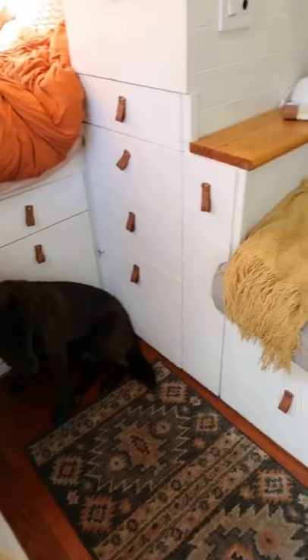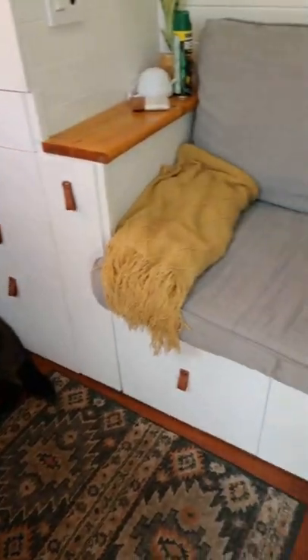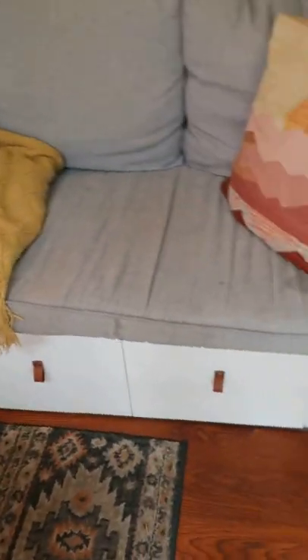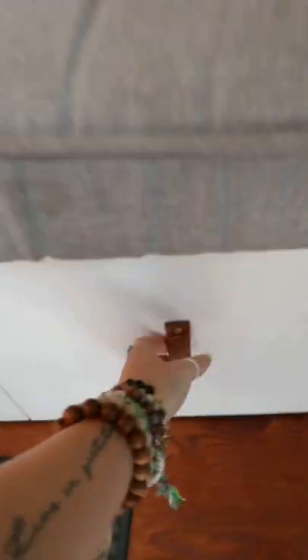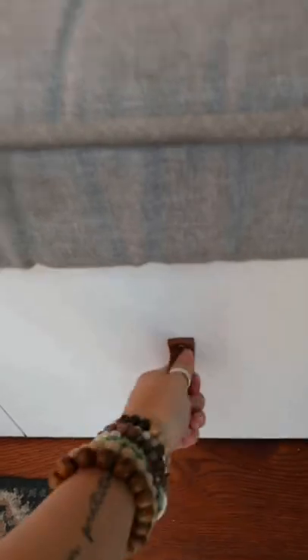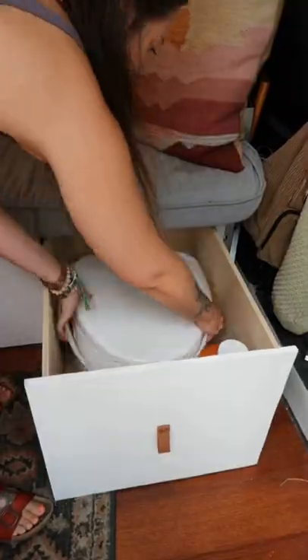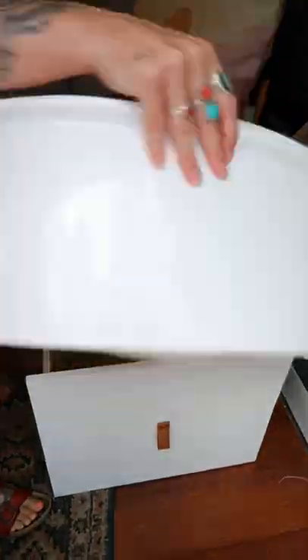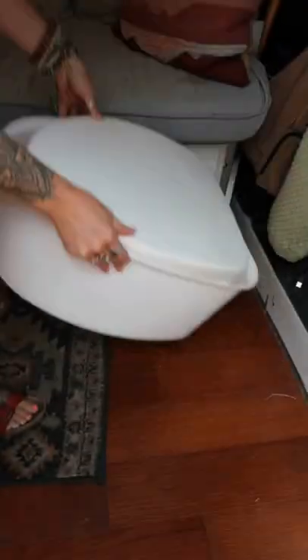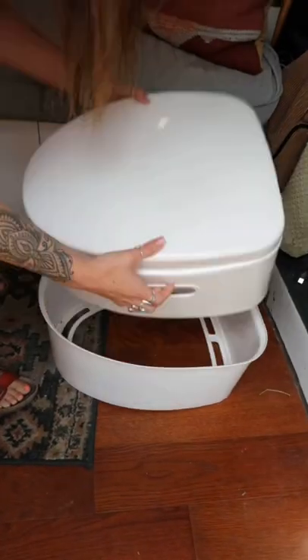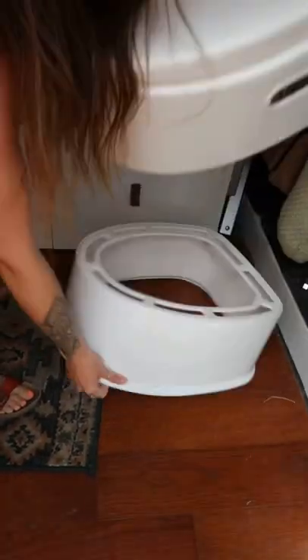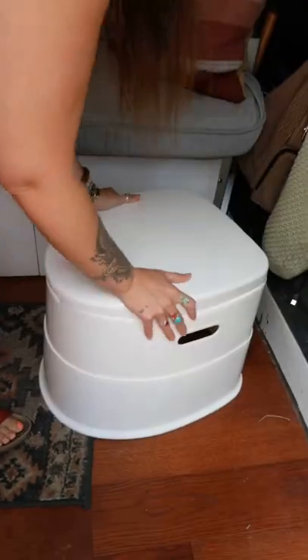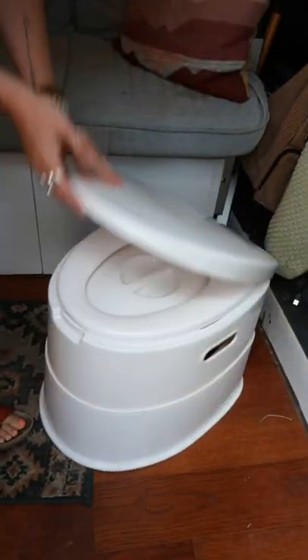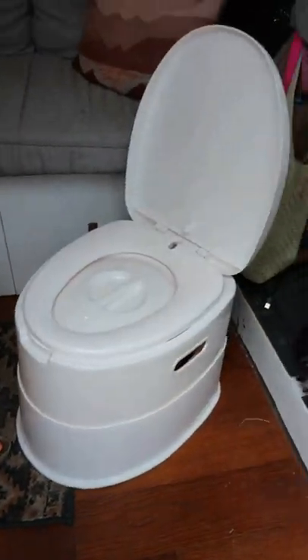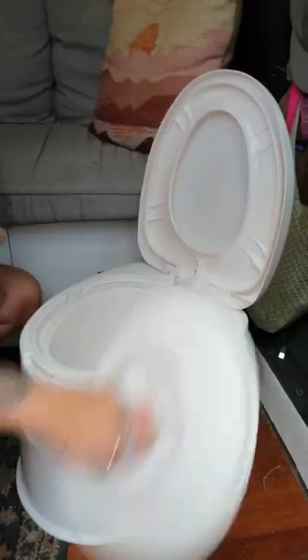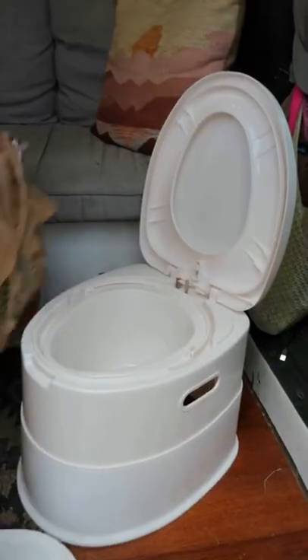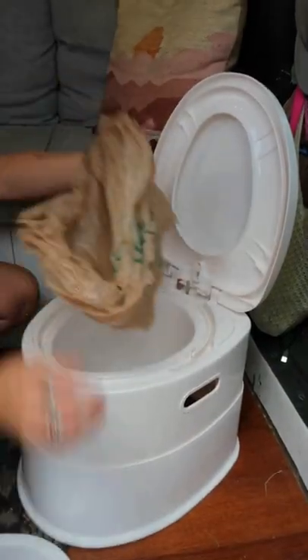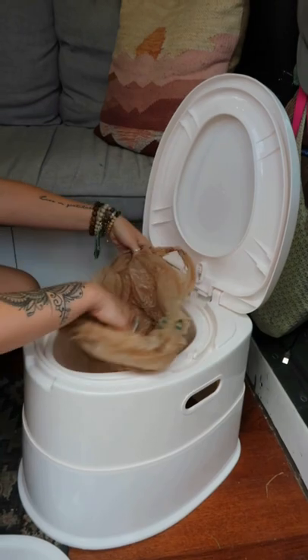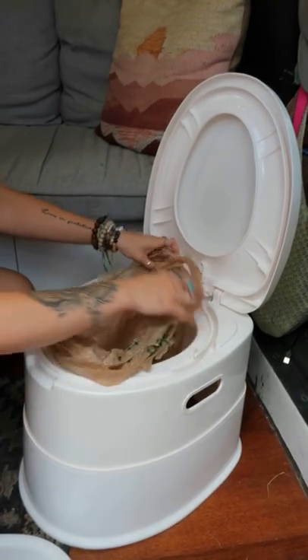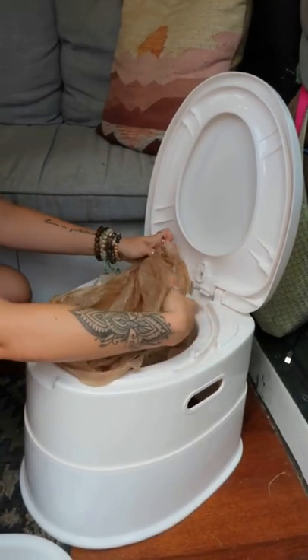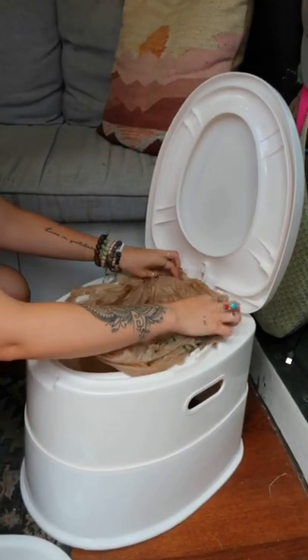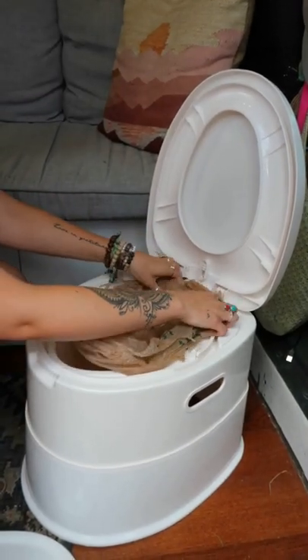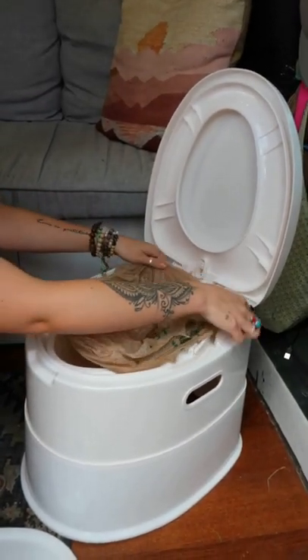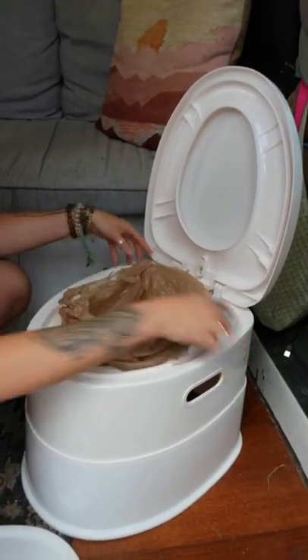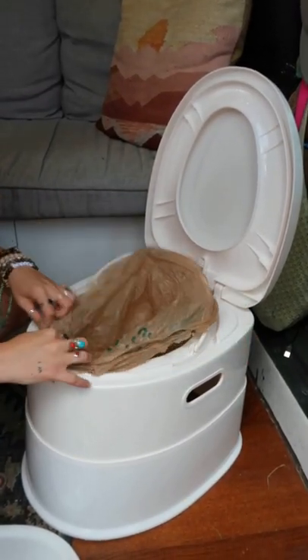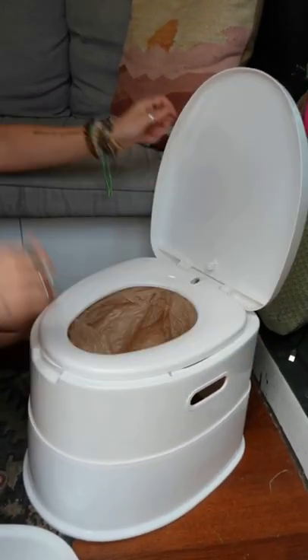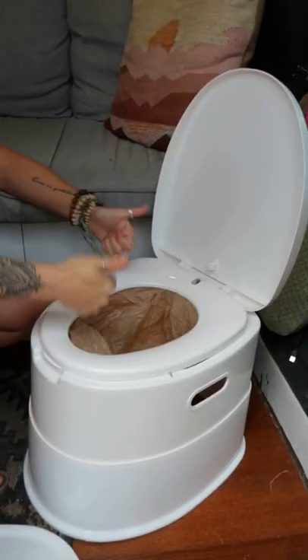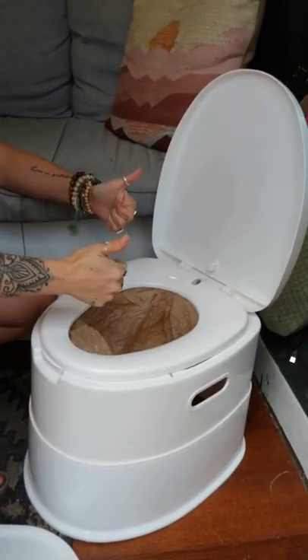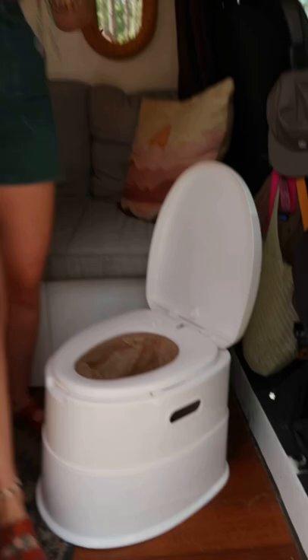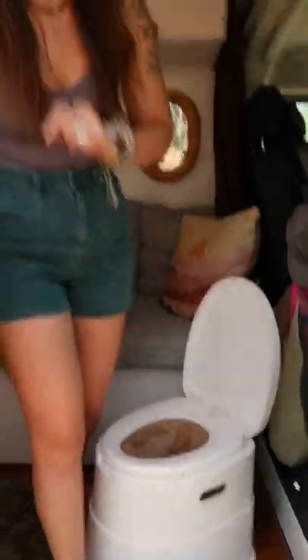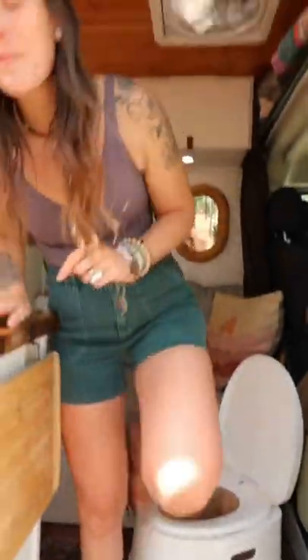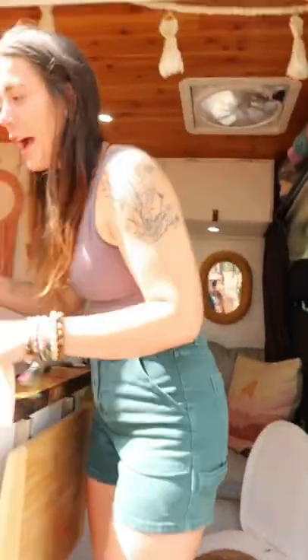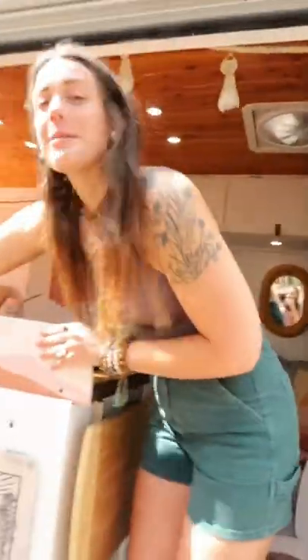To keep our van nice and organized, the toilet lives beneath the couch. First things first is to take it out of the drawer and set it up. You'll just remove the lid, double bag for good measure, make sure they are secured around the bucket and you're all good to go. Now if I could get some privacy please.